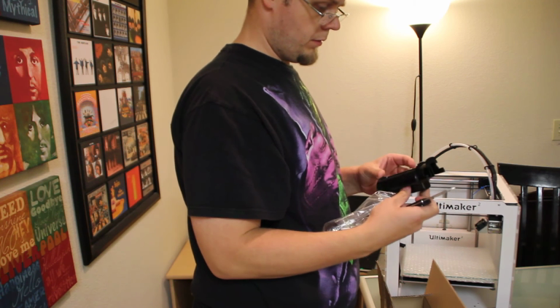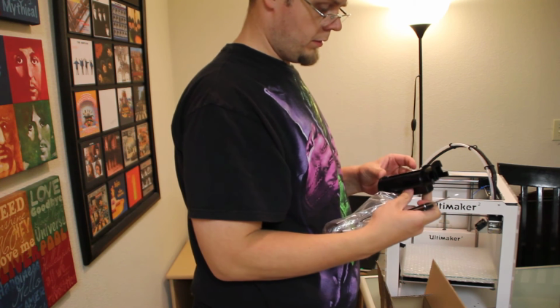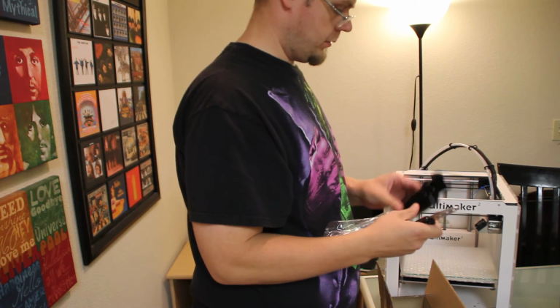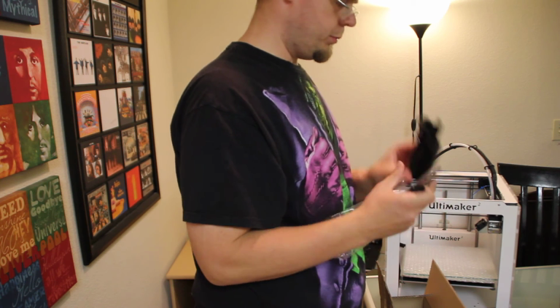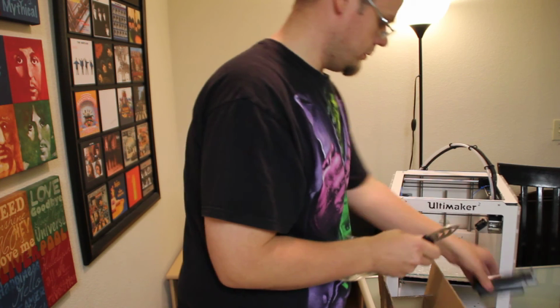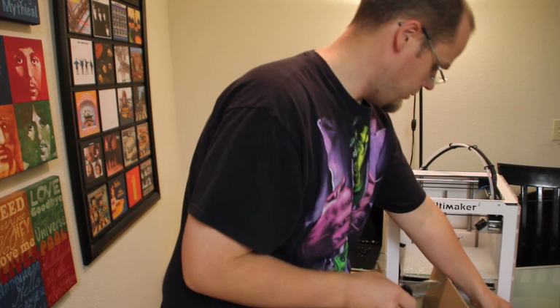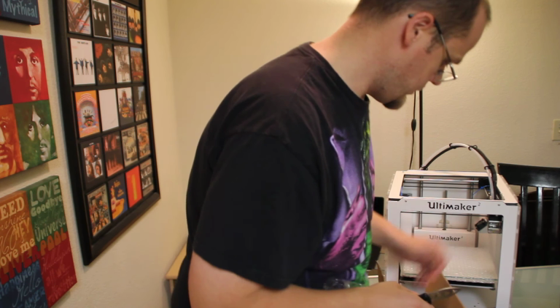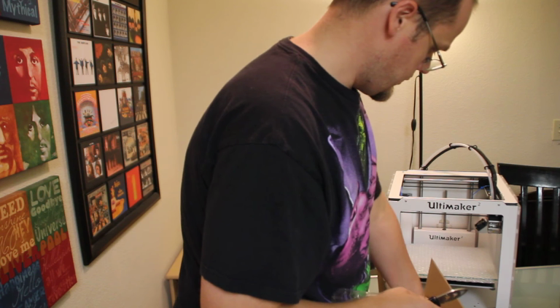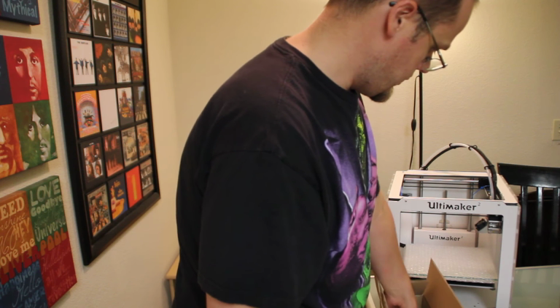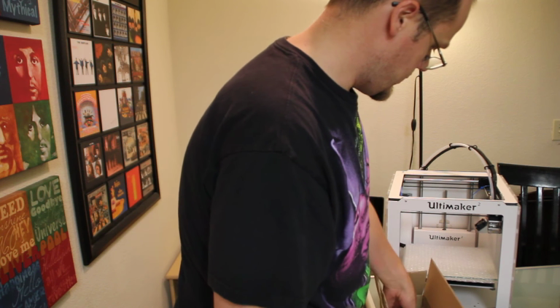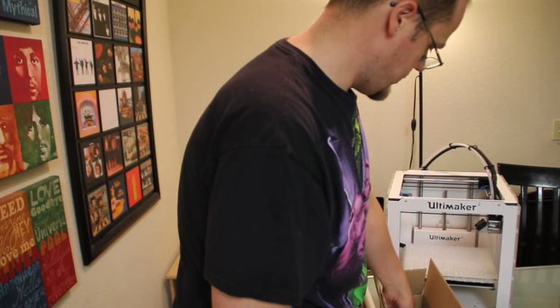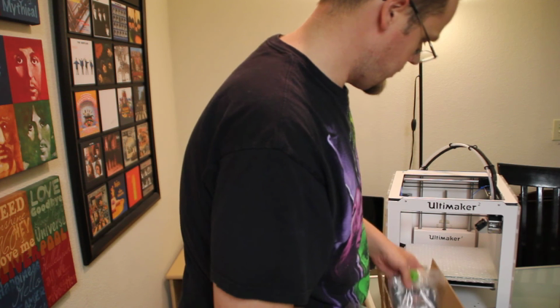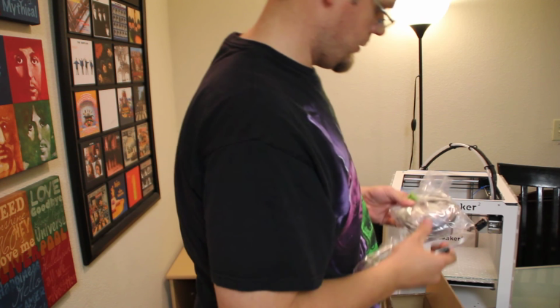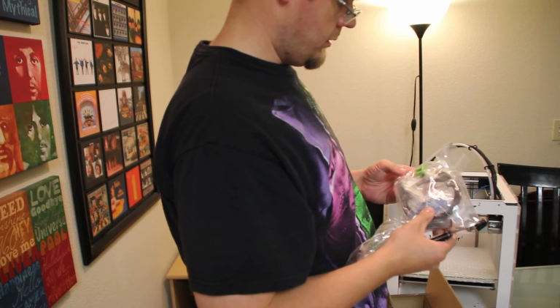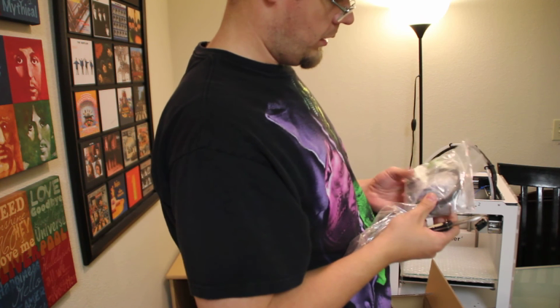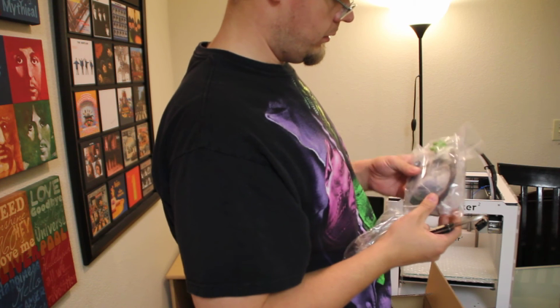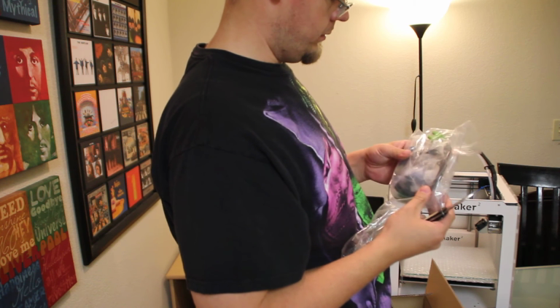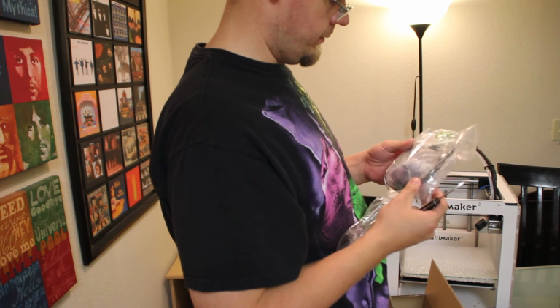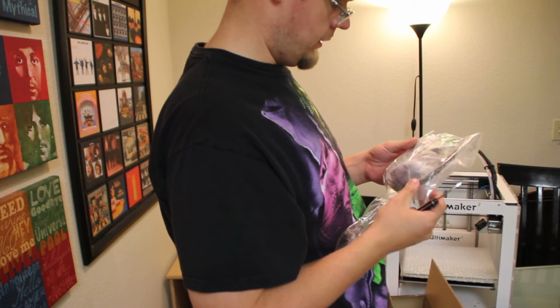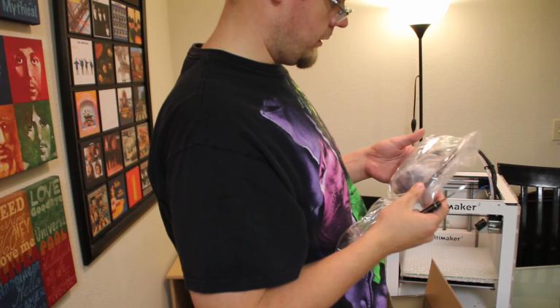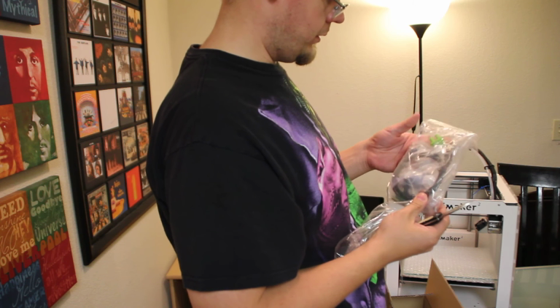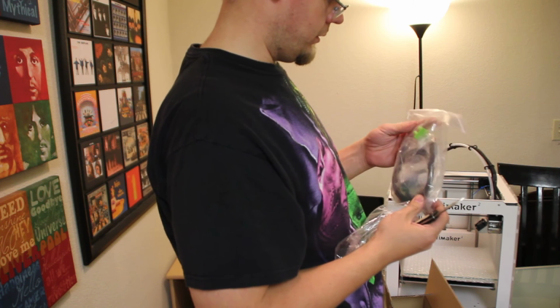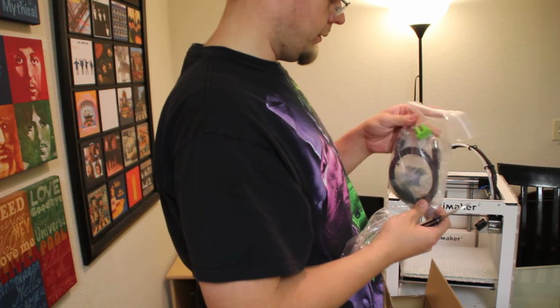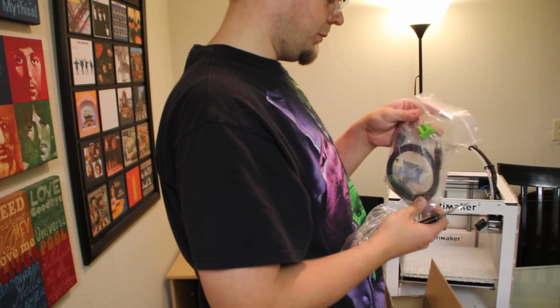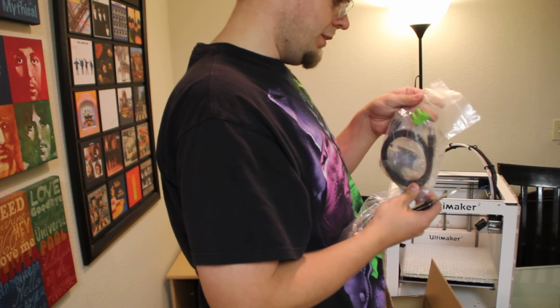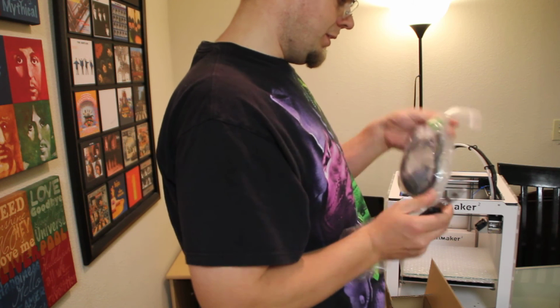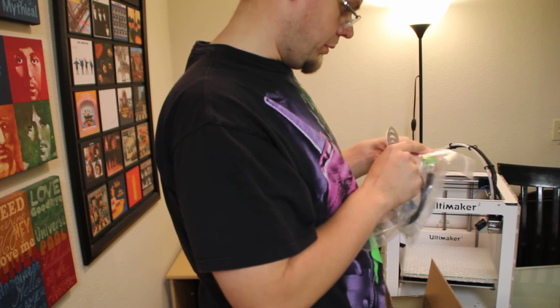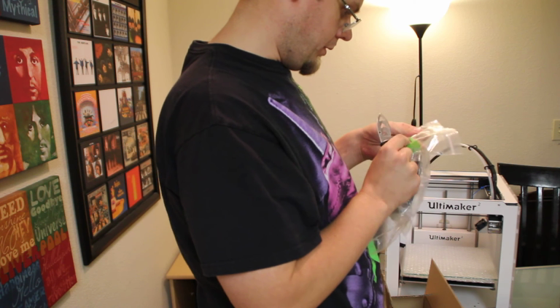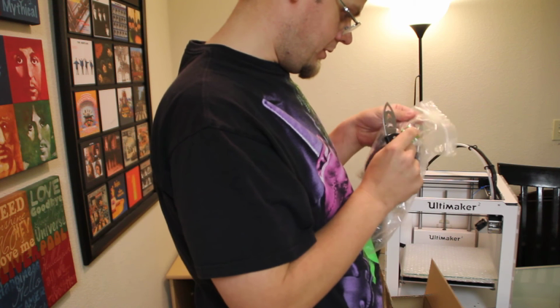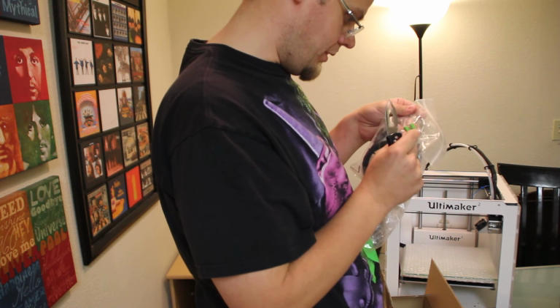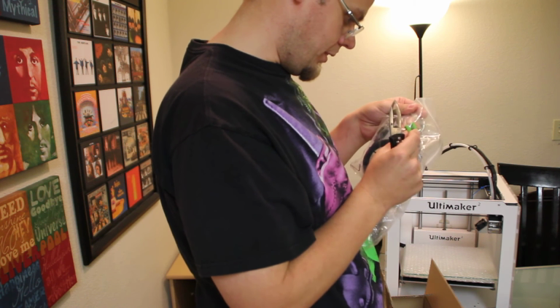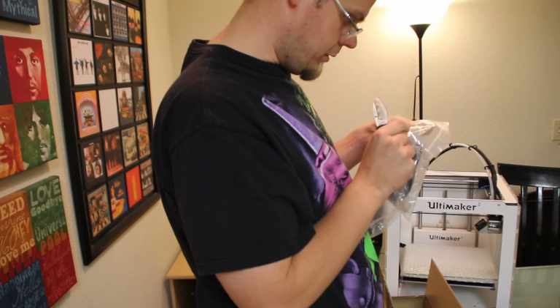That must be the spool holder, and the little kit with the glue stick and all that. Printed part — I didn't know that came in there.